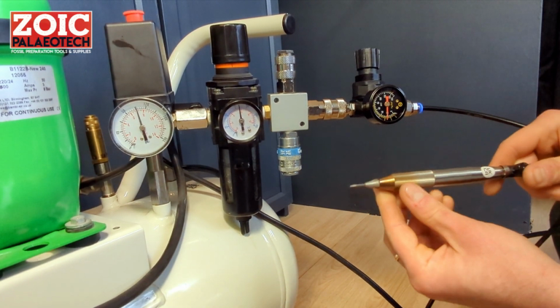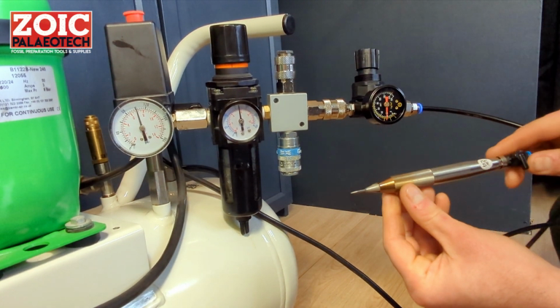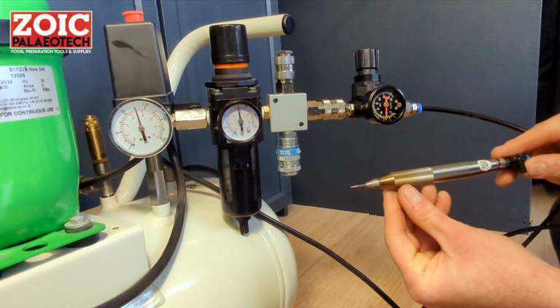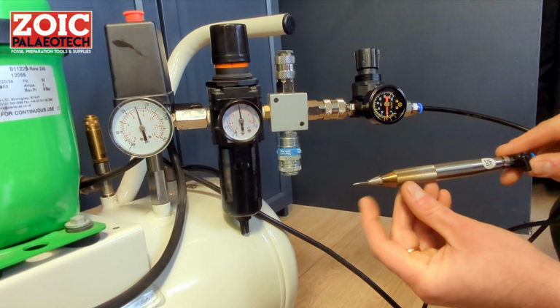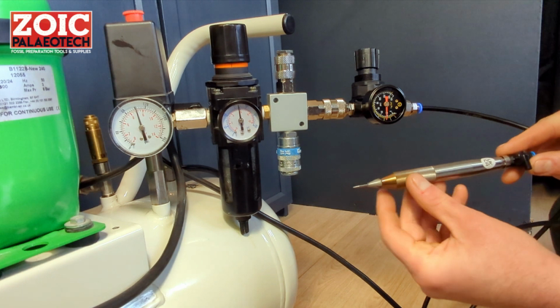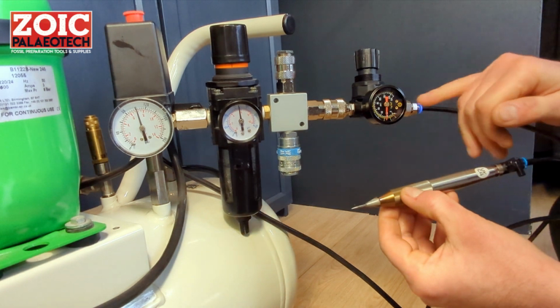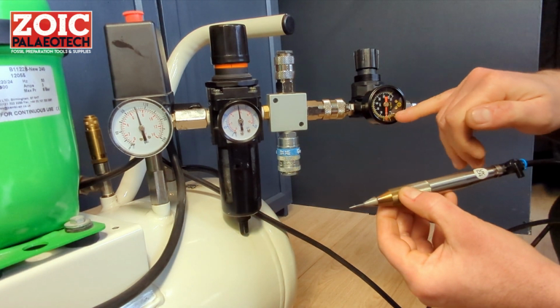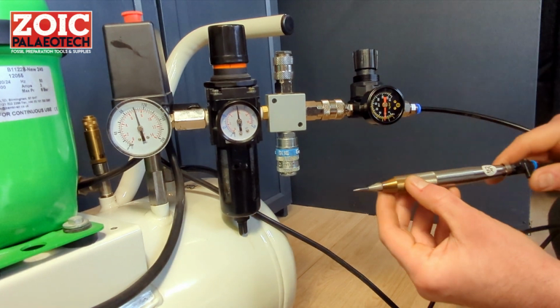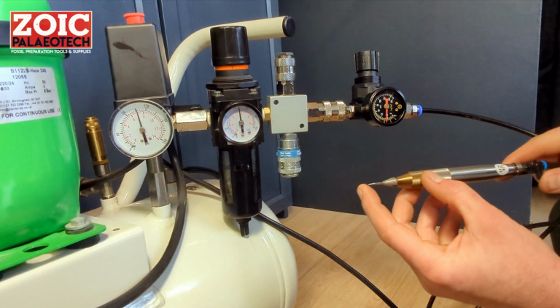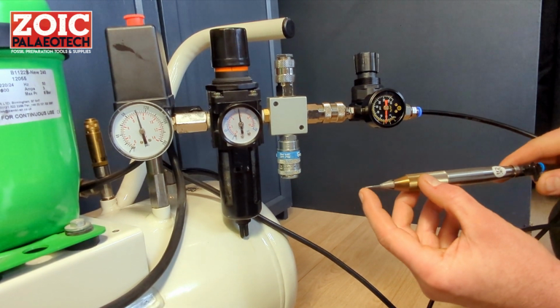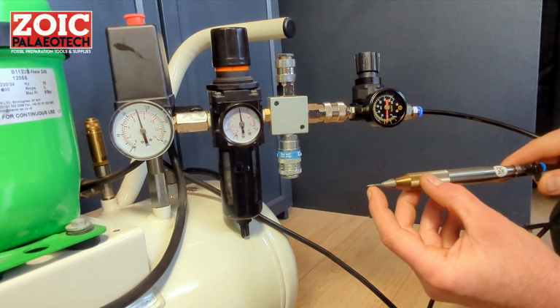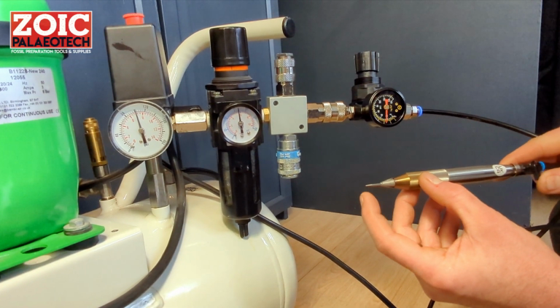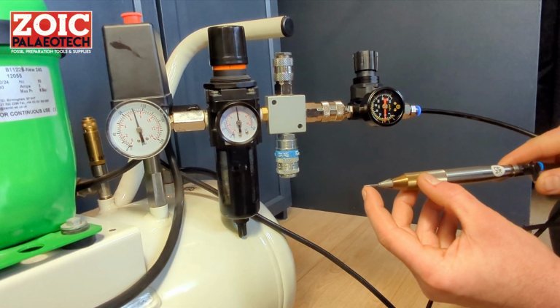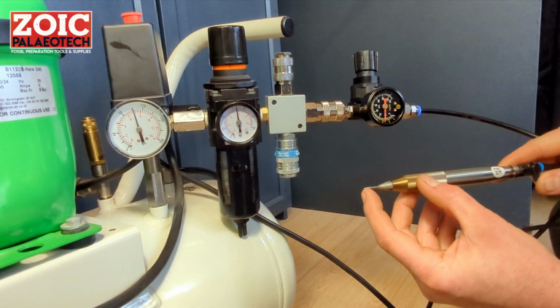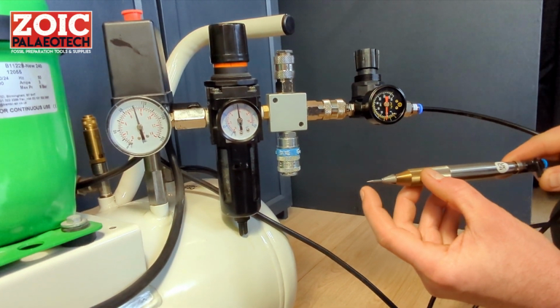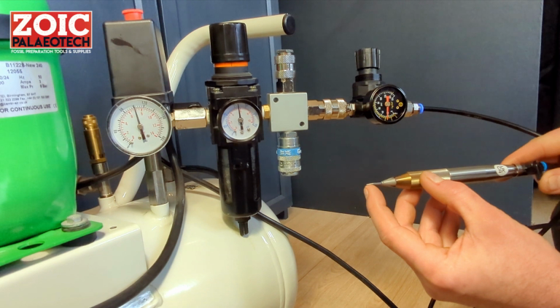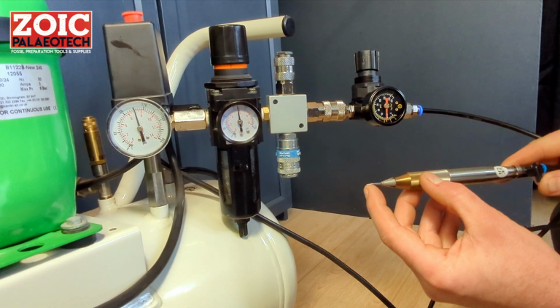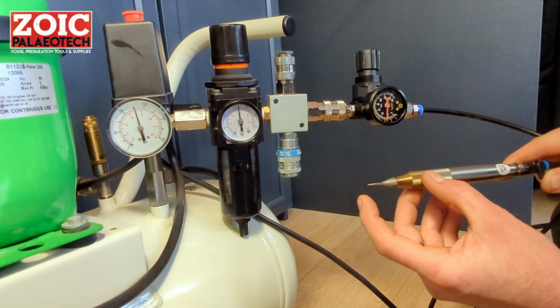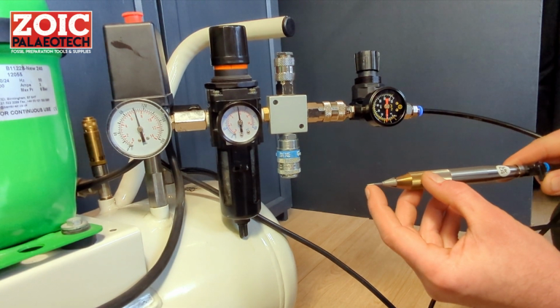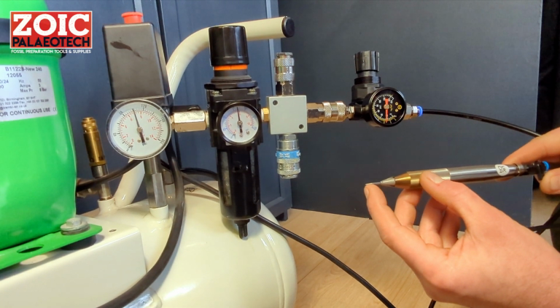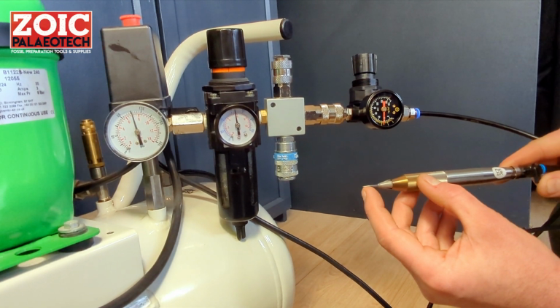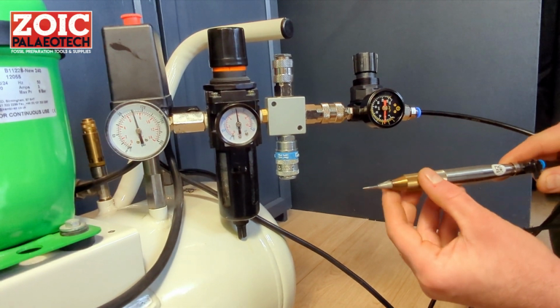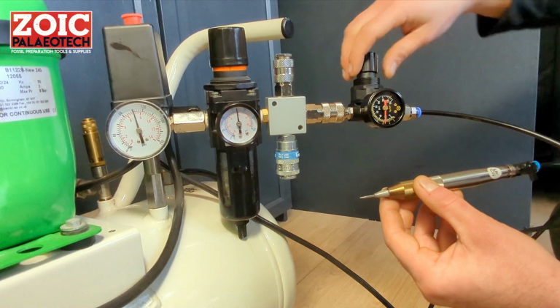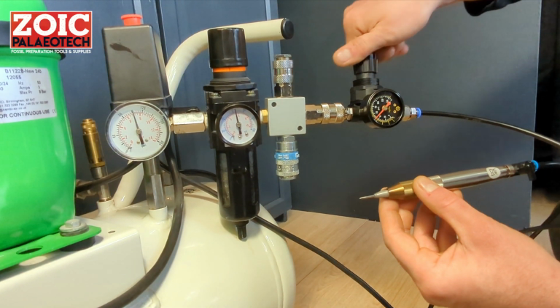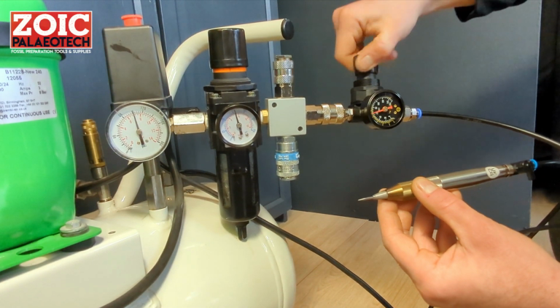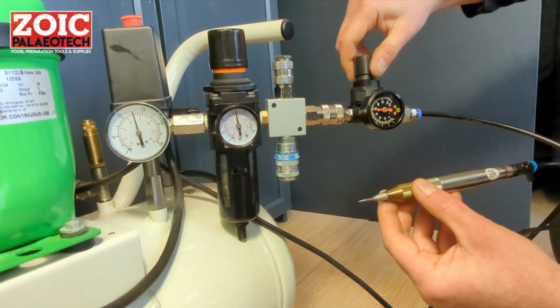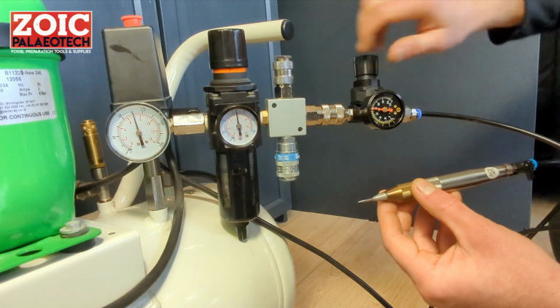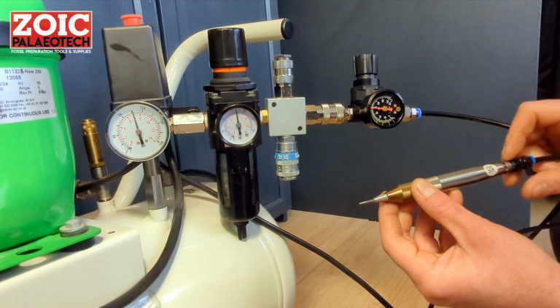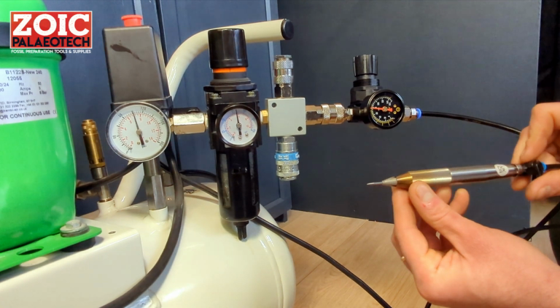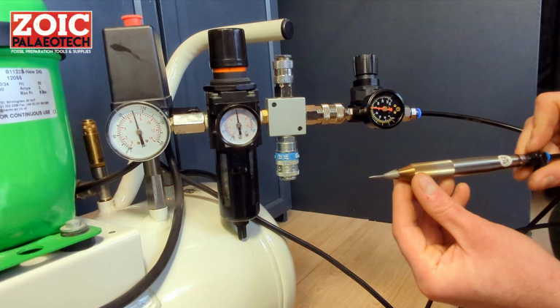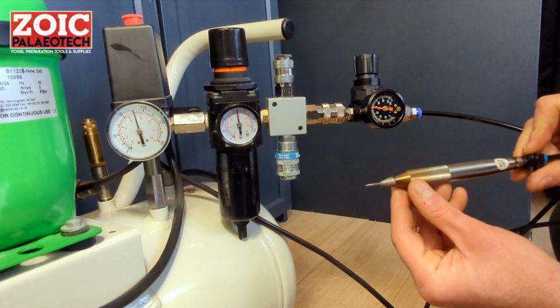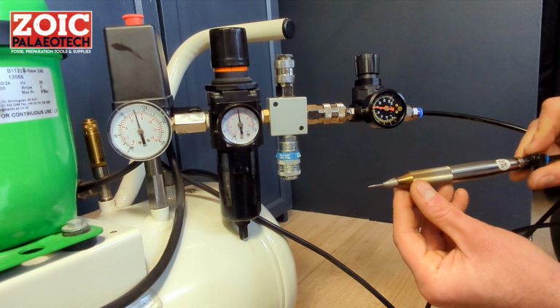One thing to bear in mind: at the lower pressure settings, it will be a lot easier to stall the stylus if you push too hard. This should be a lot more difficult when you have it at full pressure, and you can run the tool a lot harder.